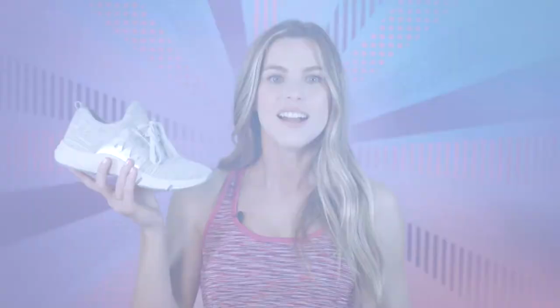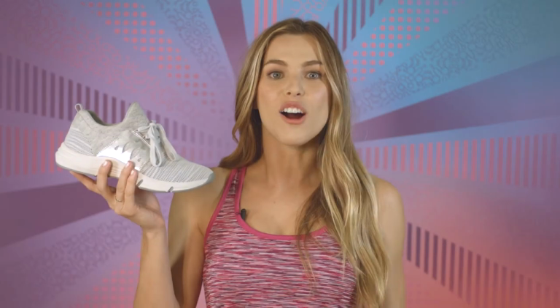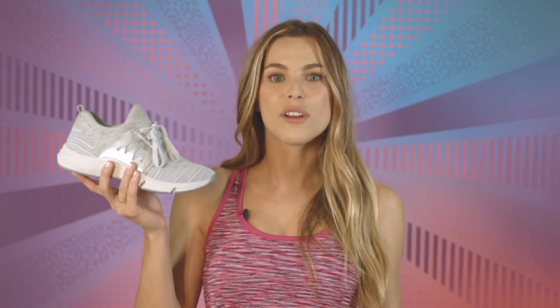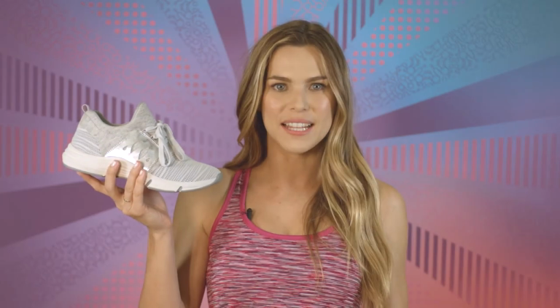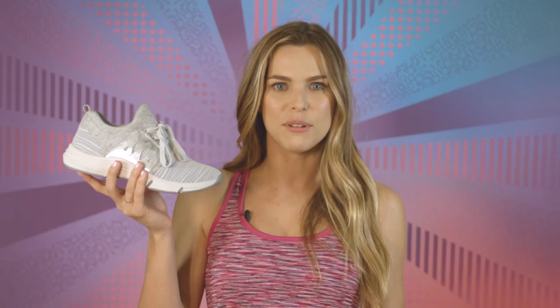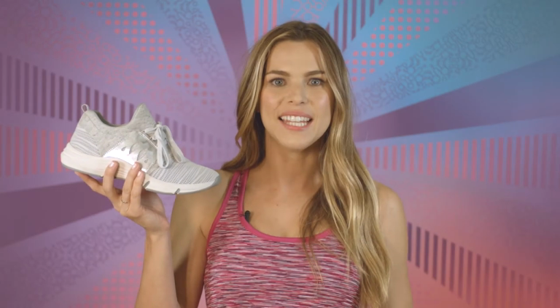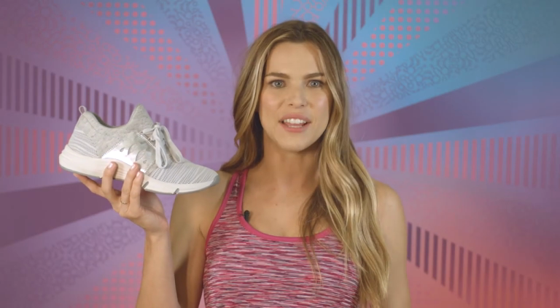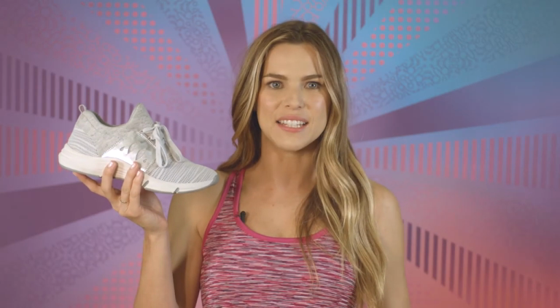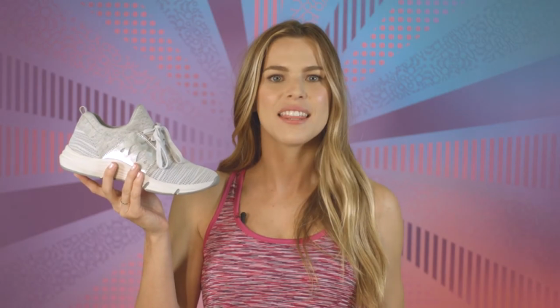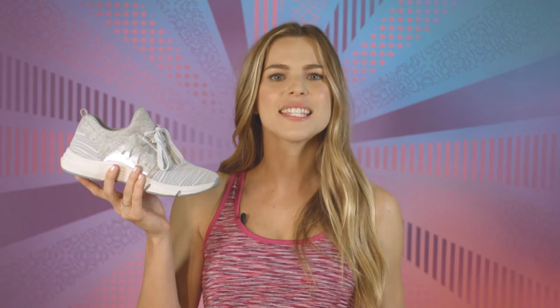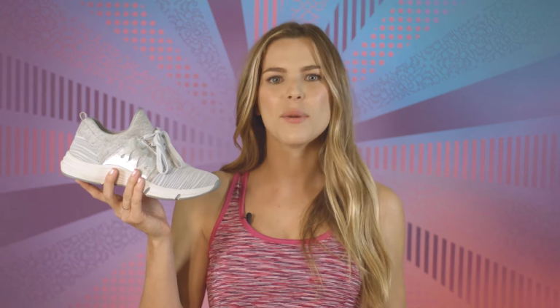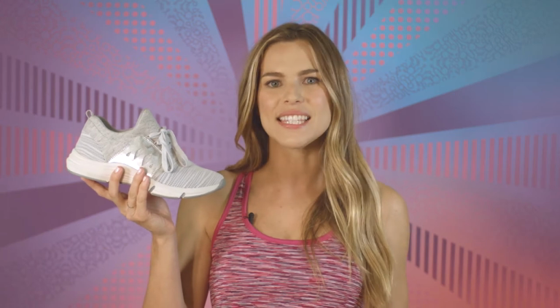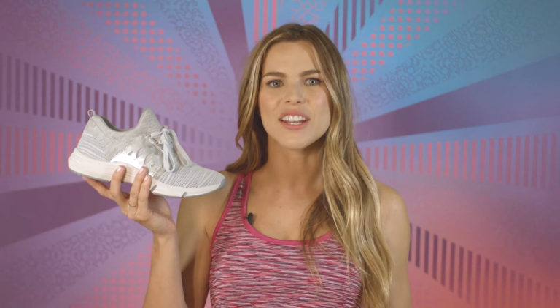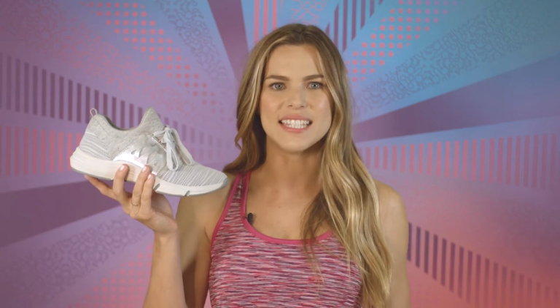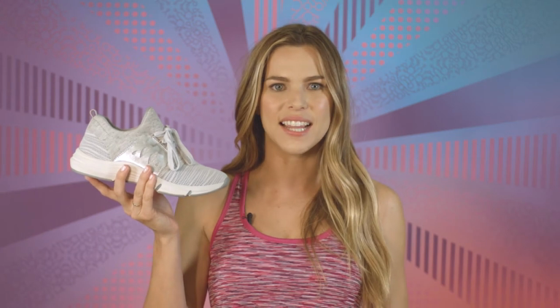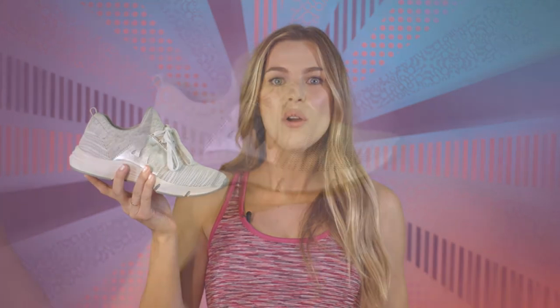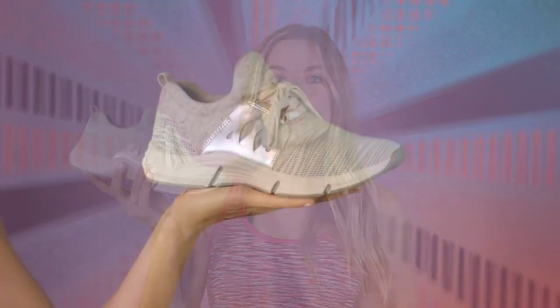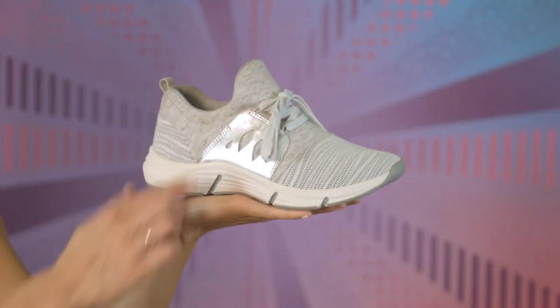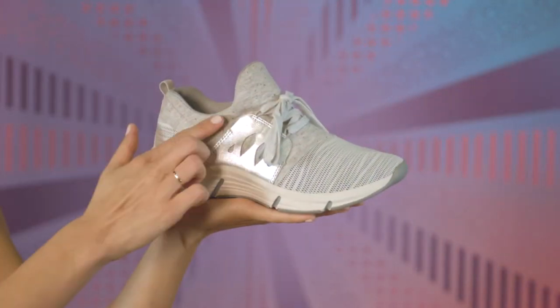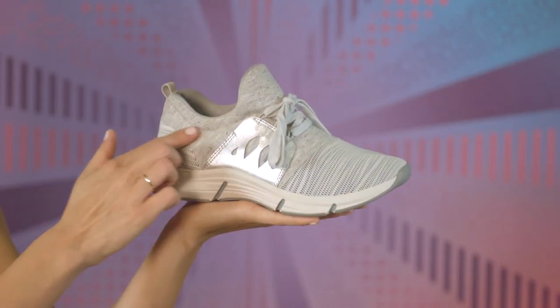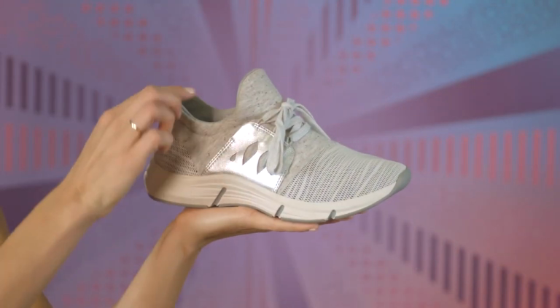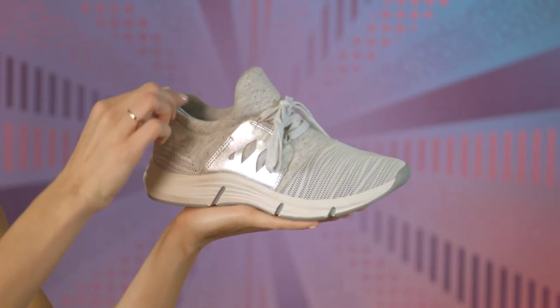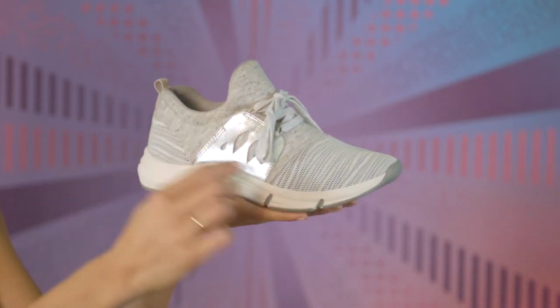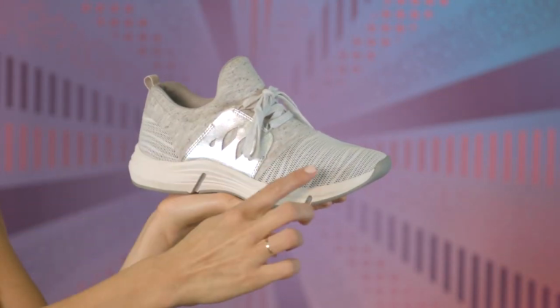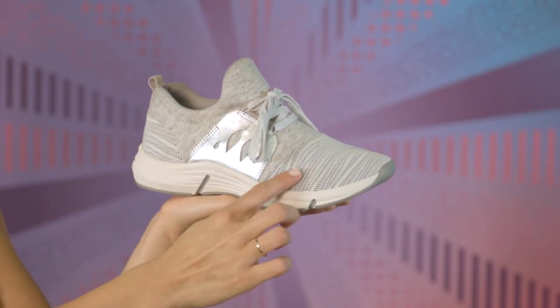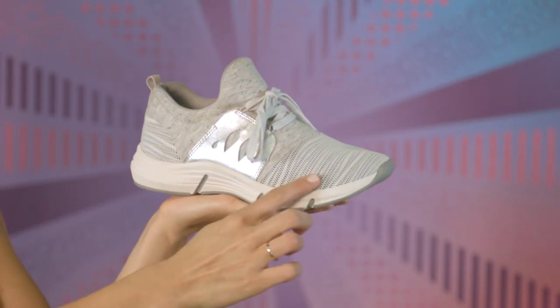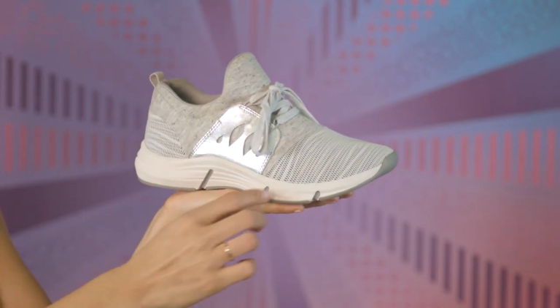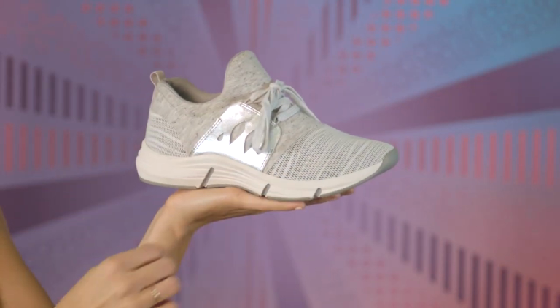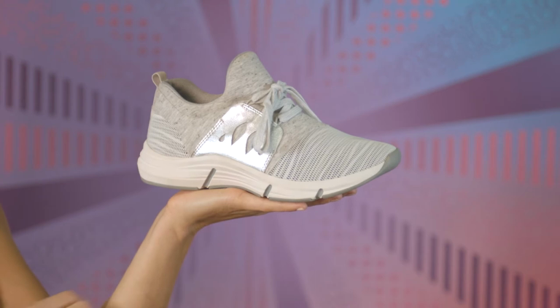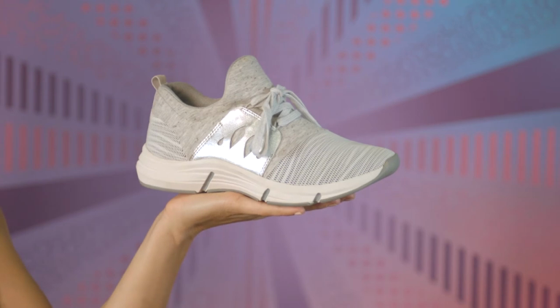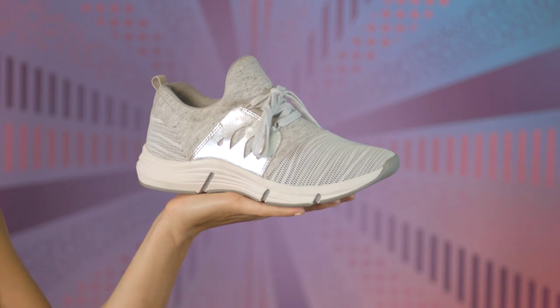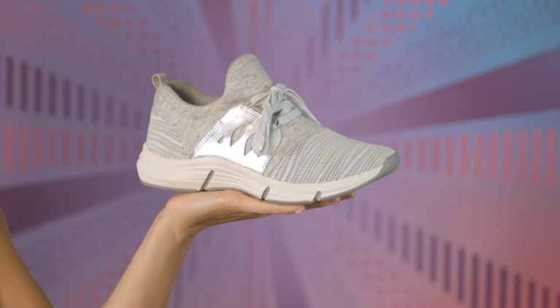Ultra flexible and innovative, this lightweight sneaker is designed with a soft jersey fabric and mesh combo that makes it irresistibly comfortable.